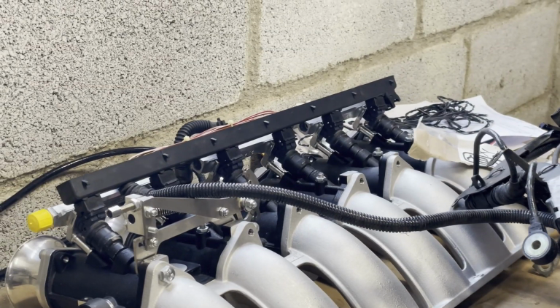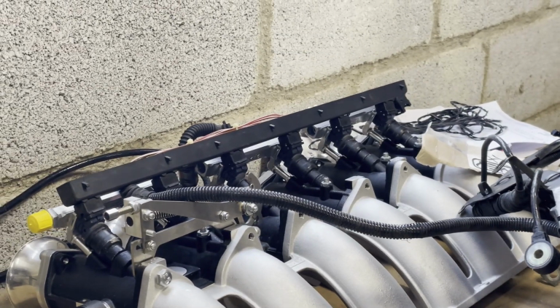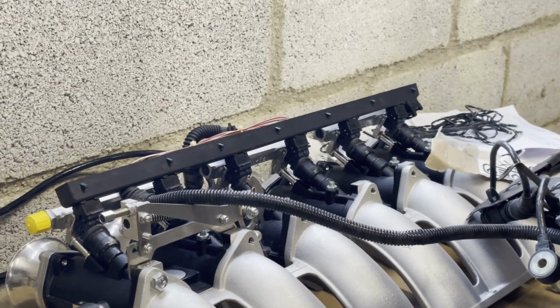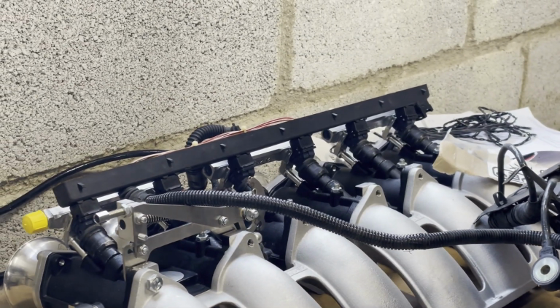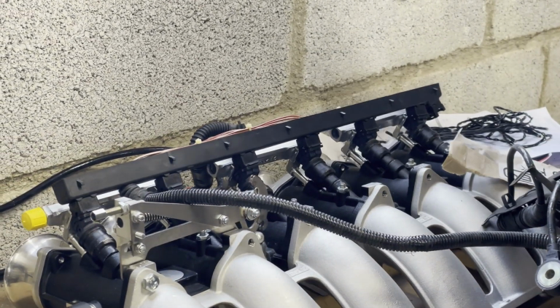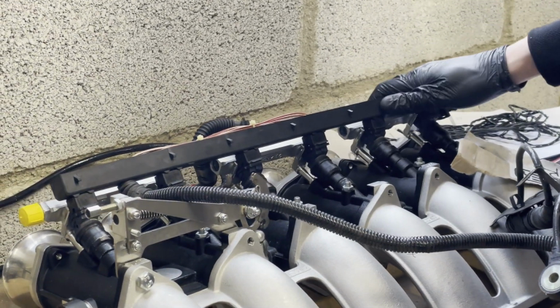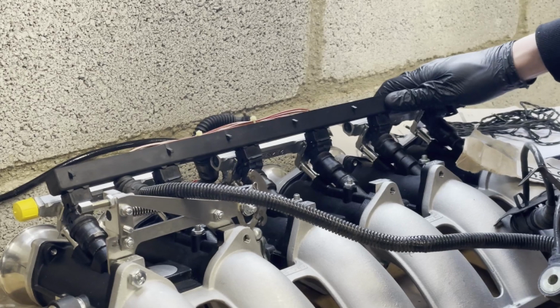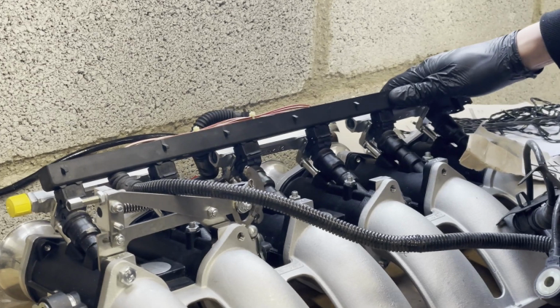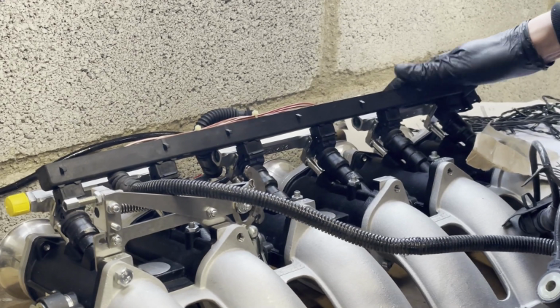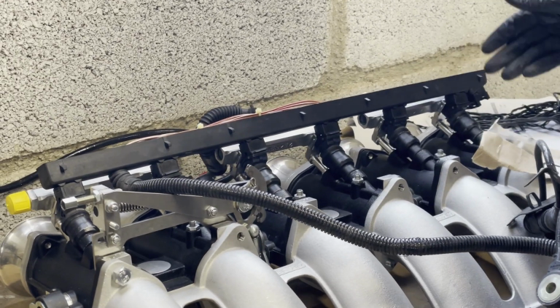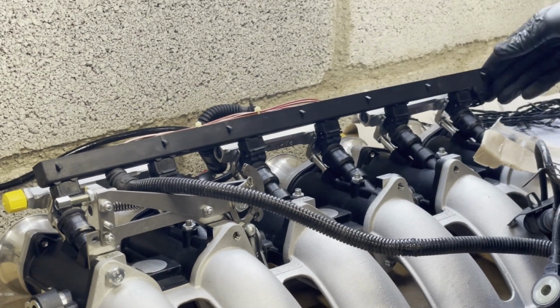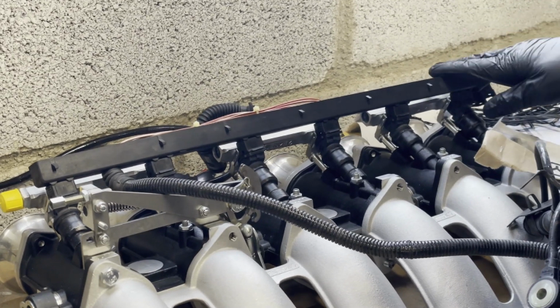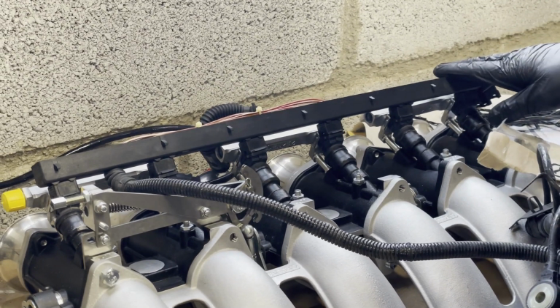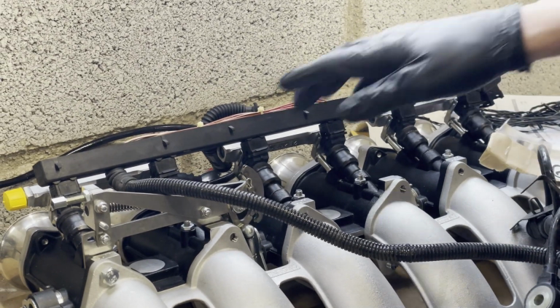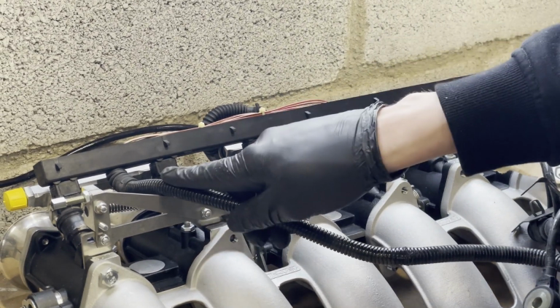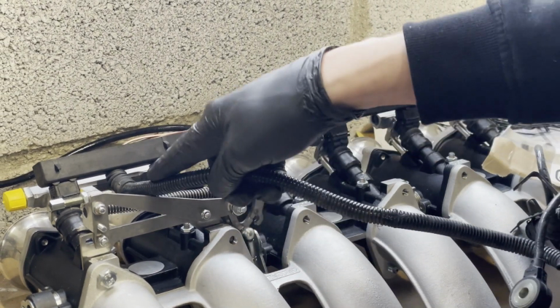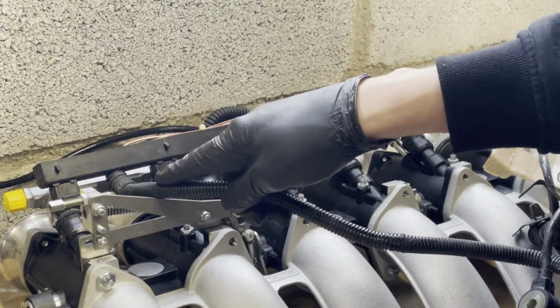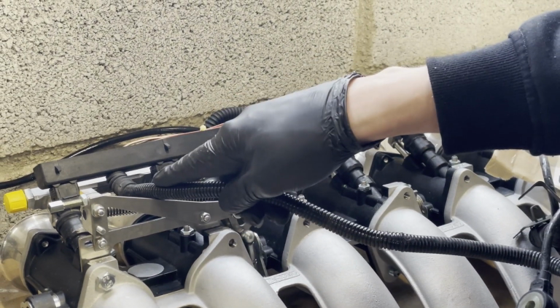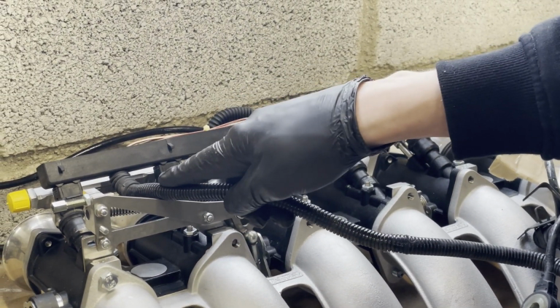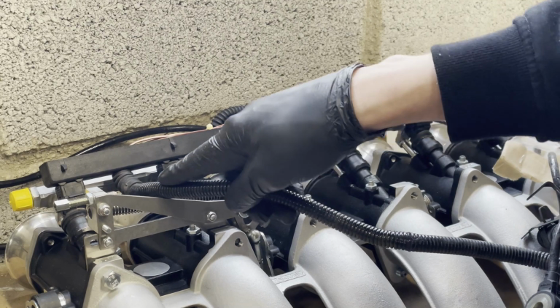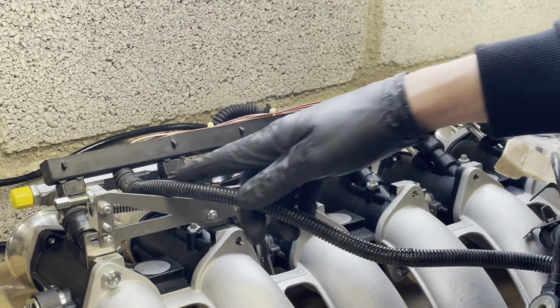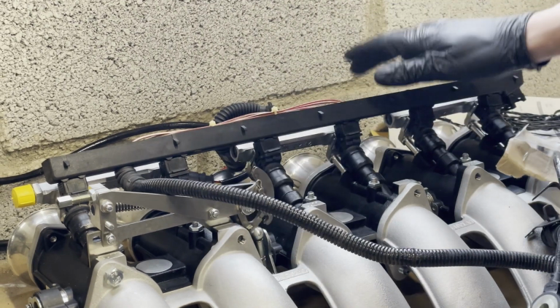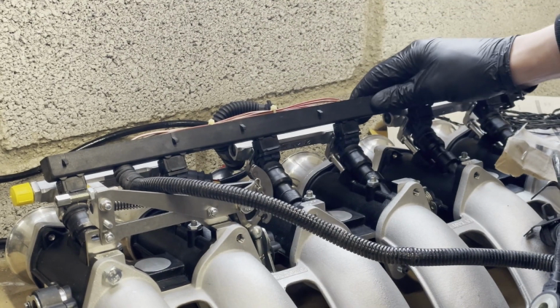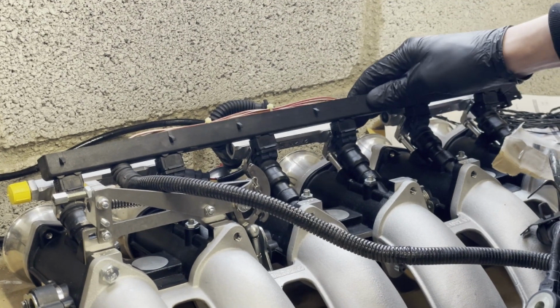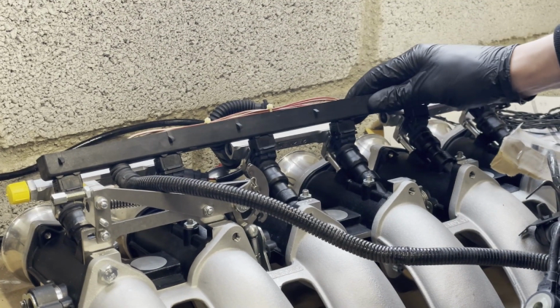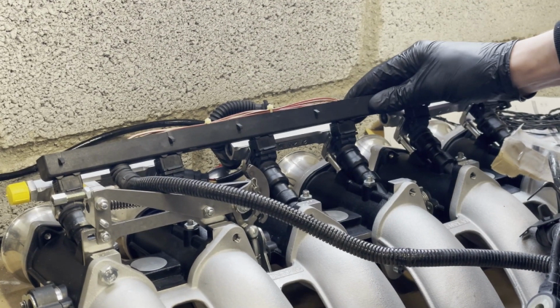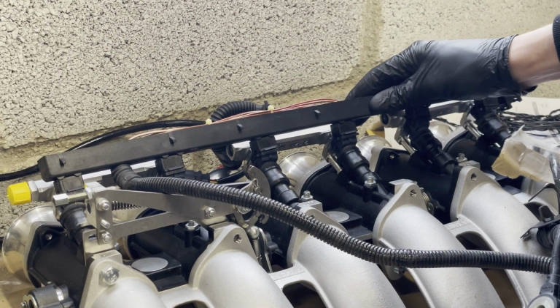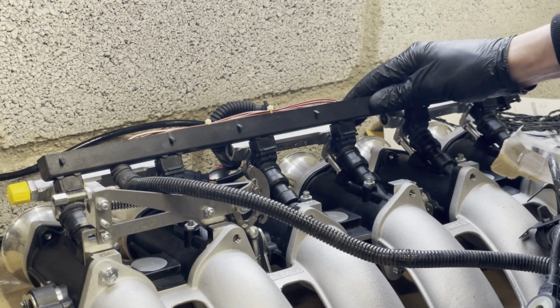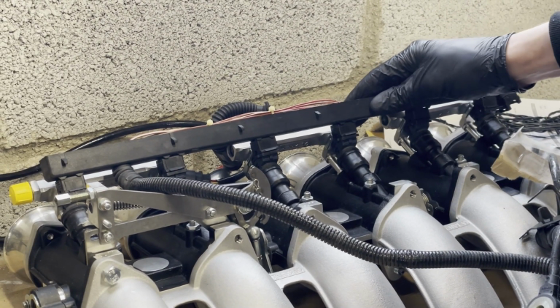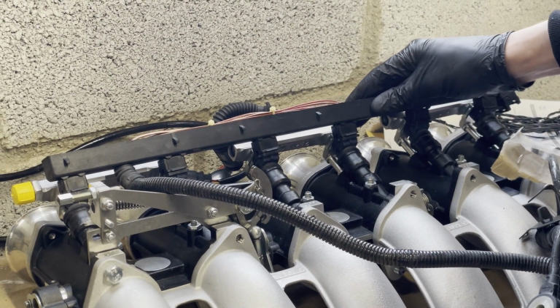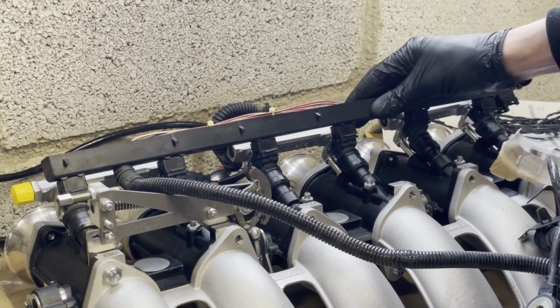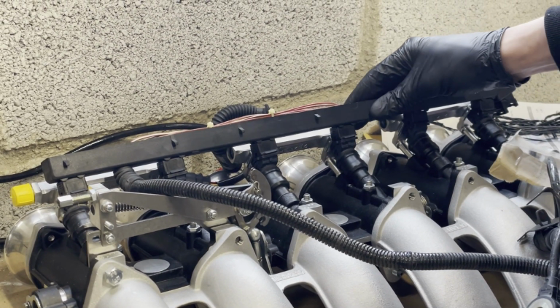We're just doing a mock-up of the fuel injector wiring and as you can see it does fit, but we've got things that are getting in the way. So we decided to basically get rid of all the plastic covers to give us more flexibility with wiring, more clearance, space, and freedom.